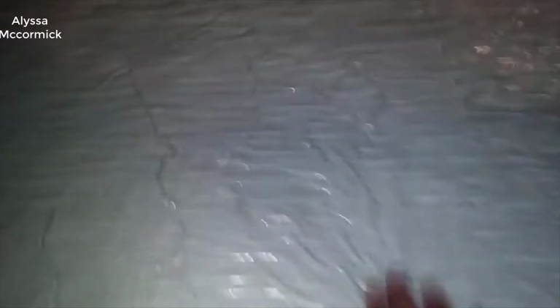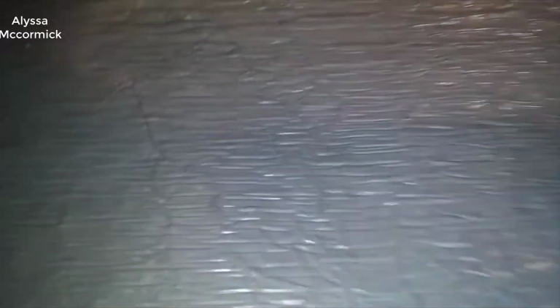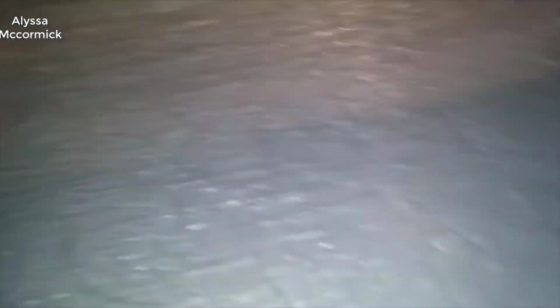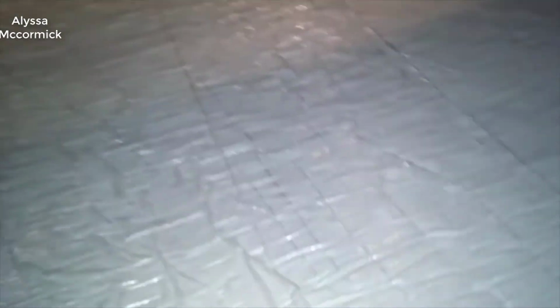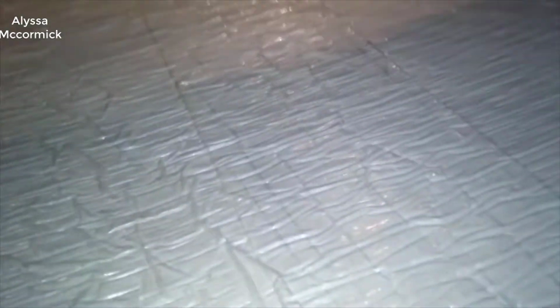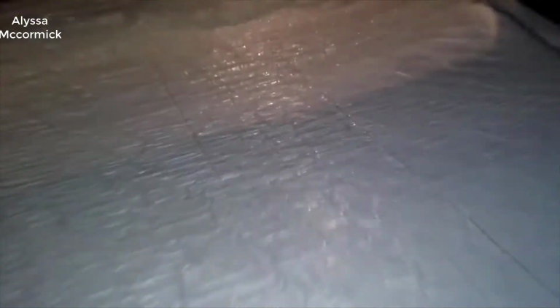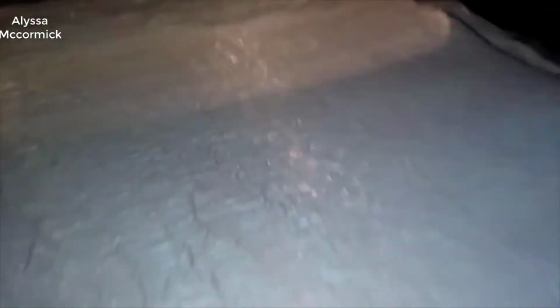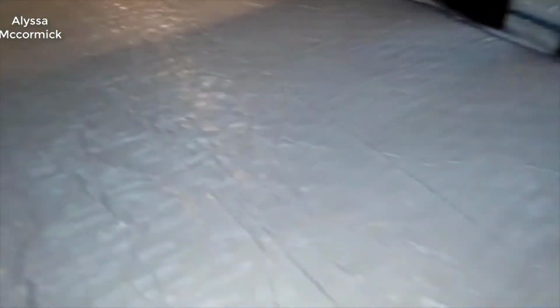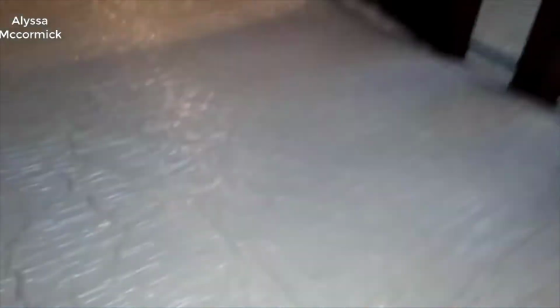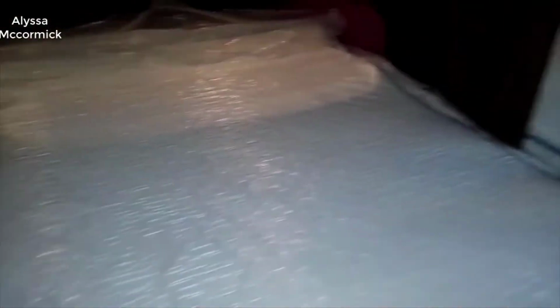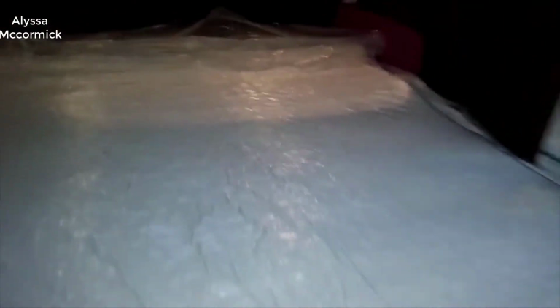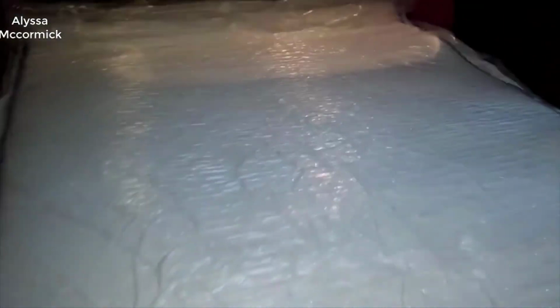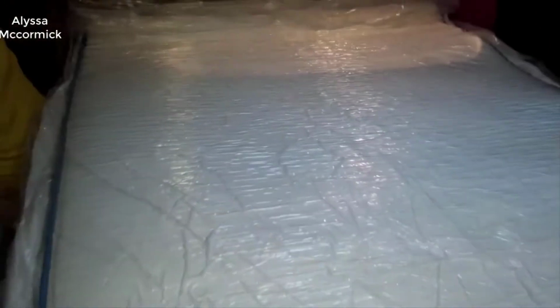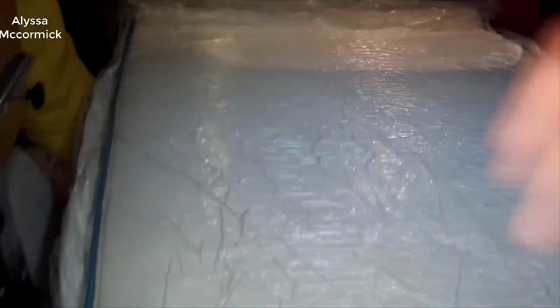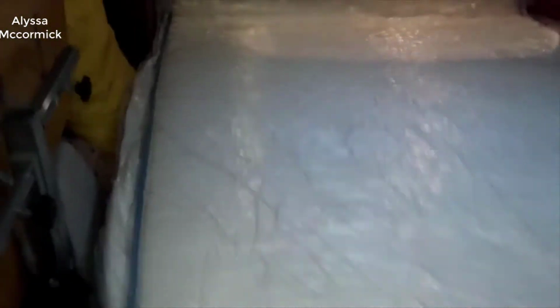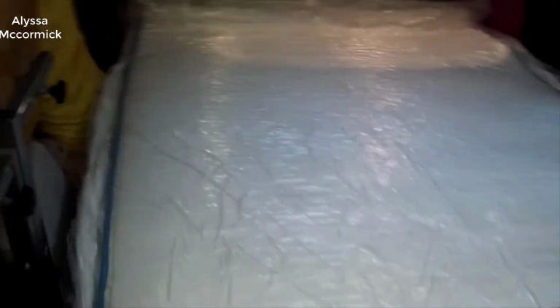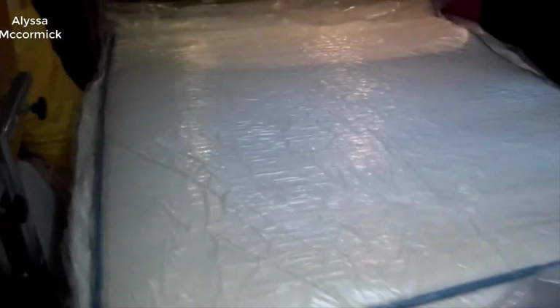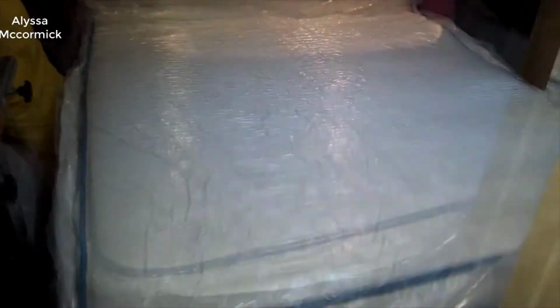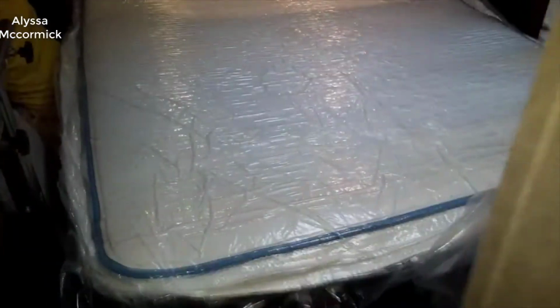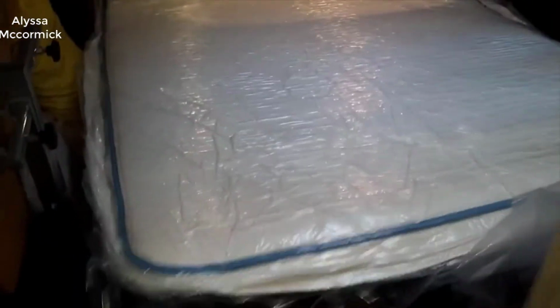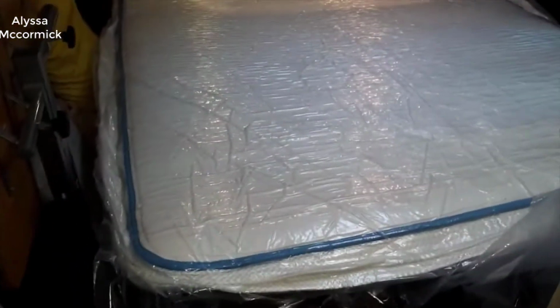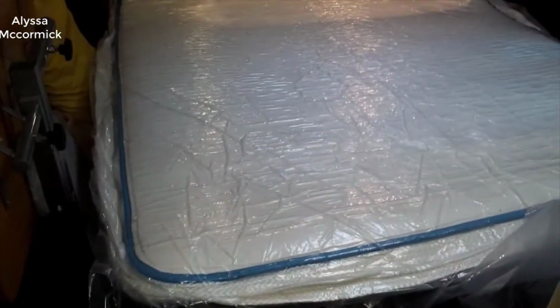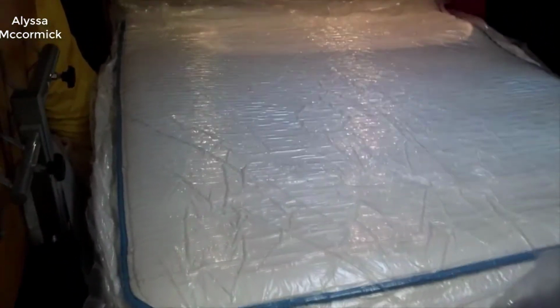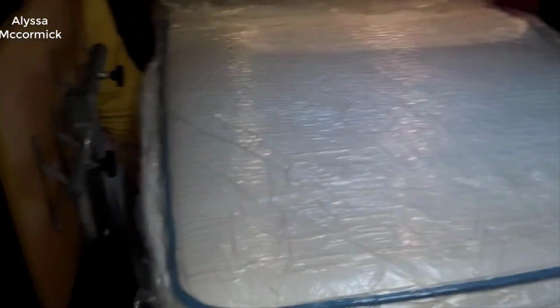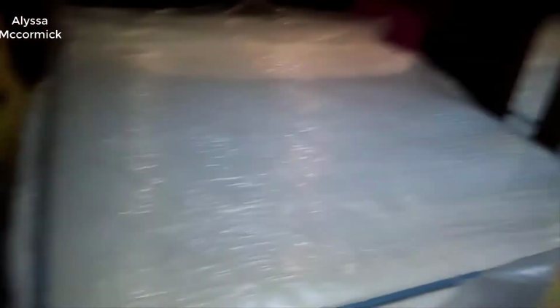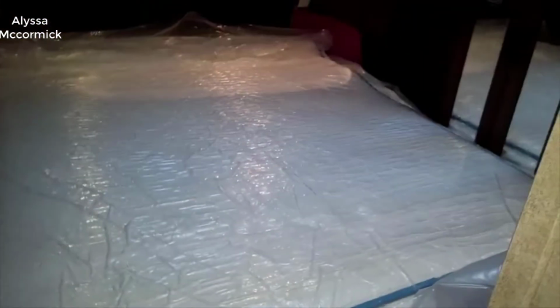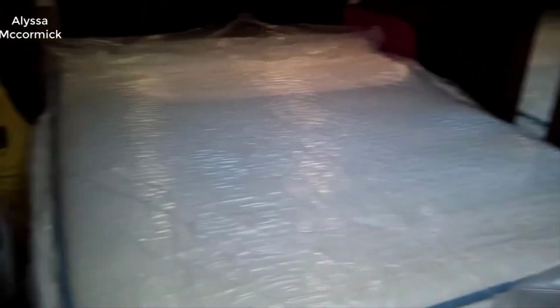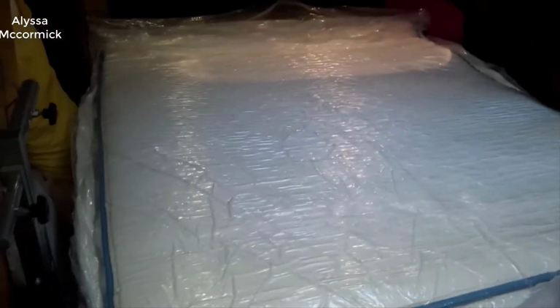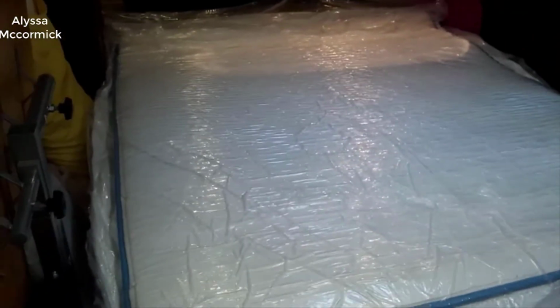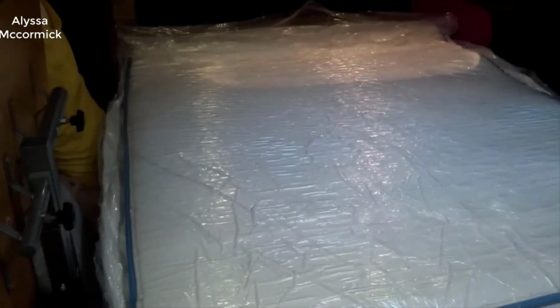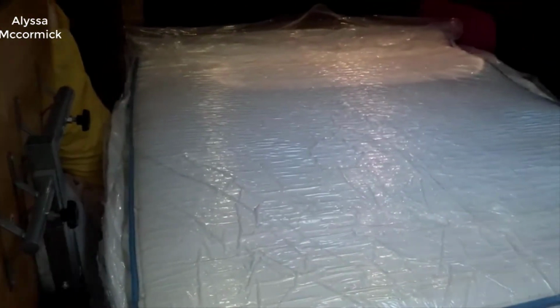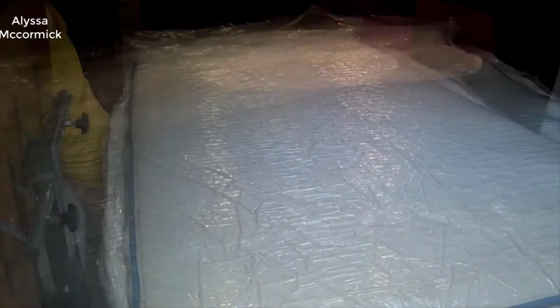Long story short, I absolutely love this thing. I highly recommend it if you're looking for a very good quality memory foam mattress at a really good price.